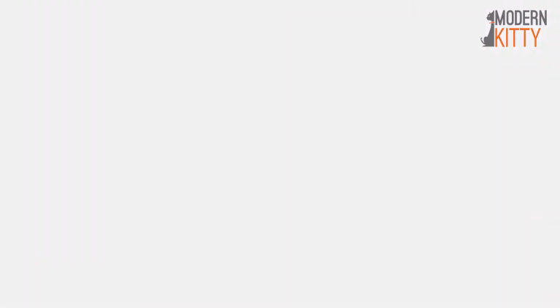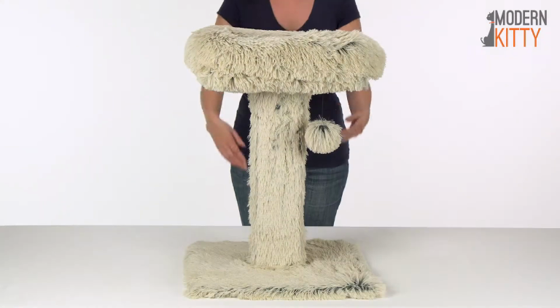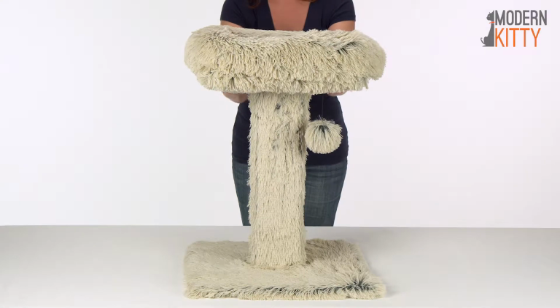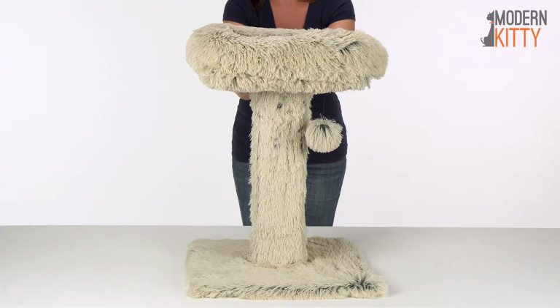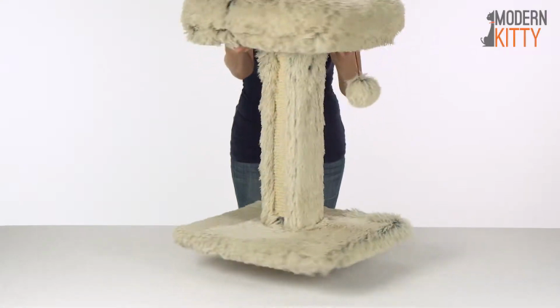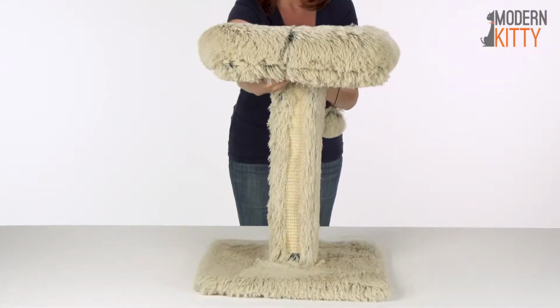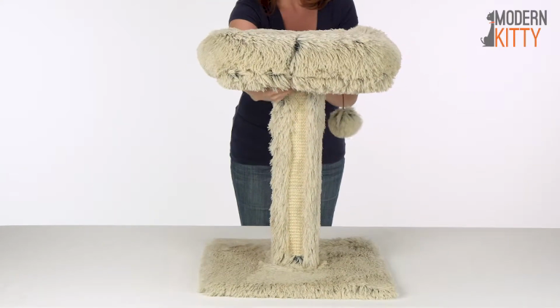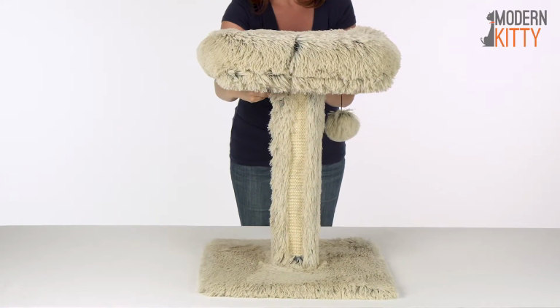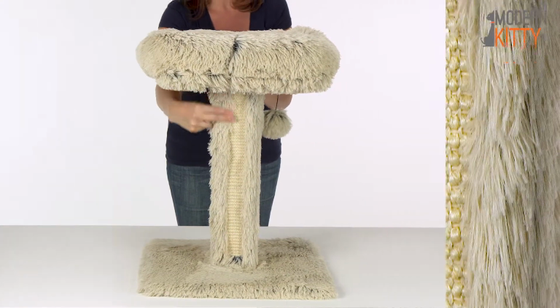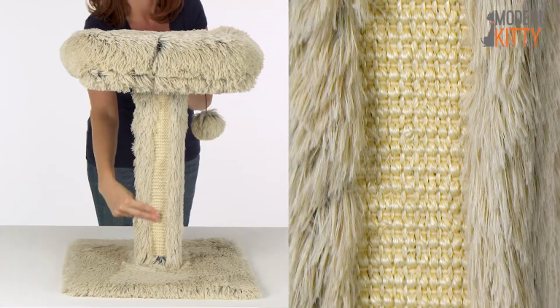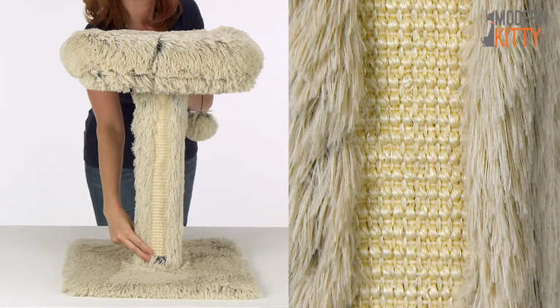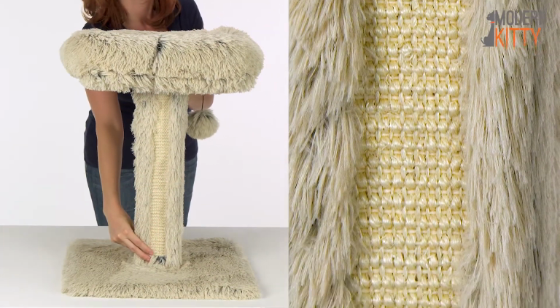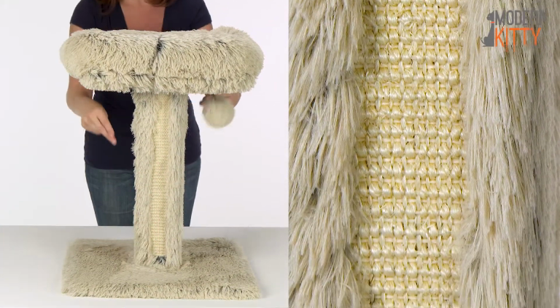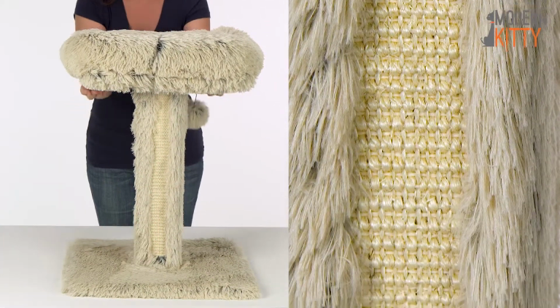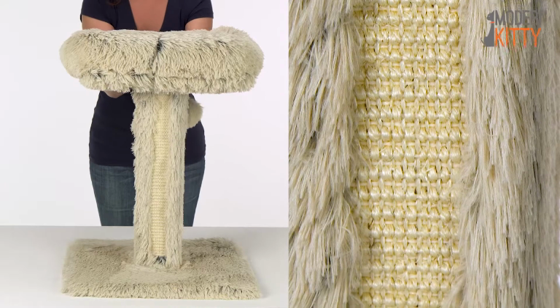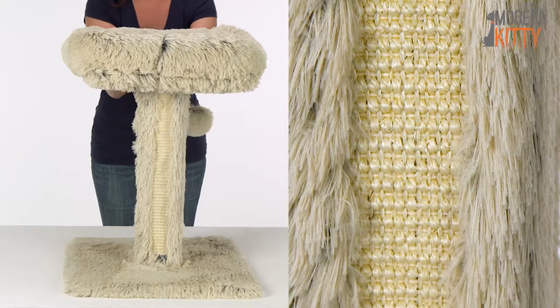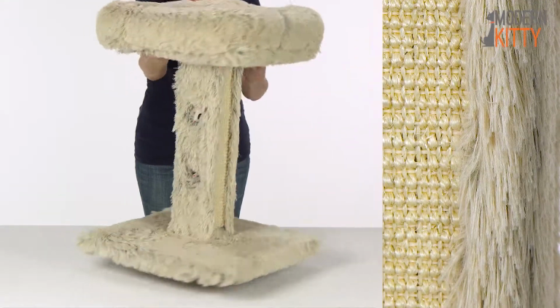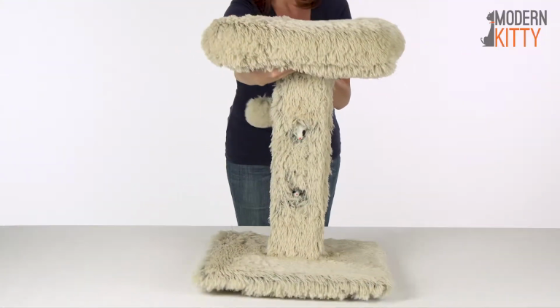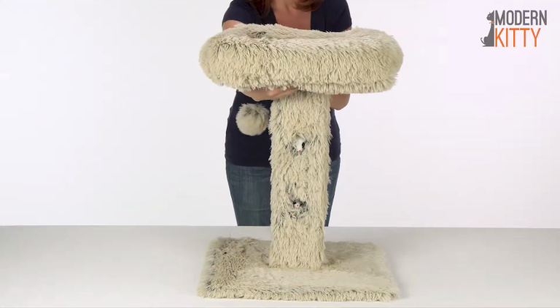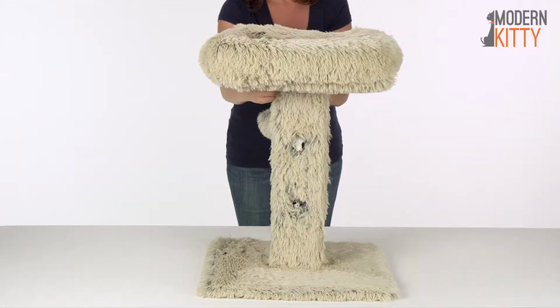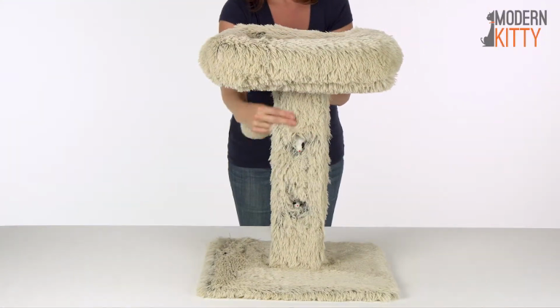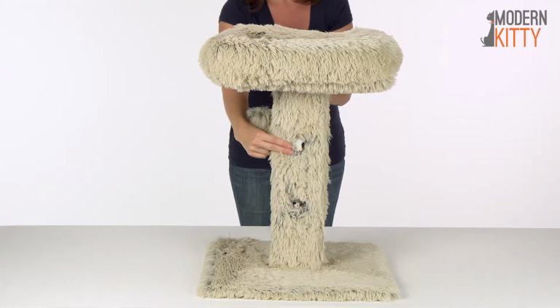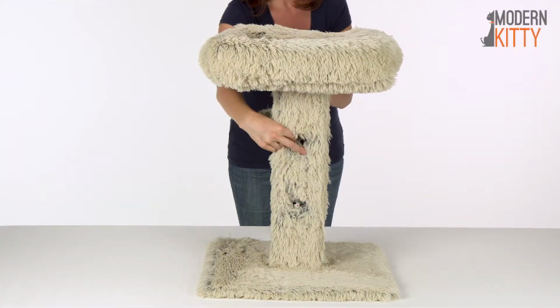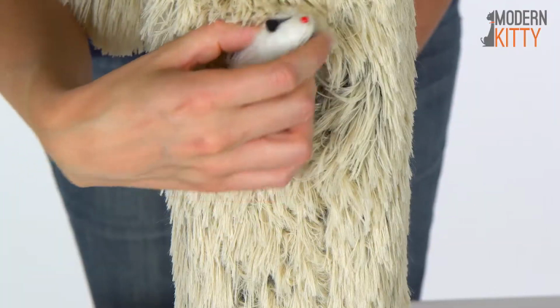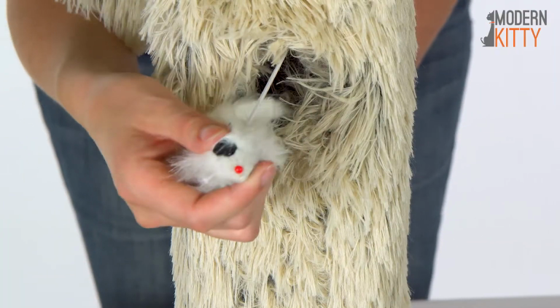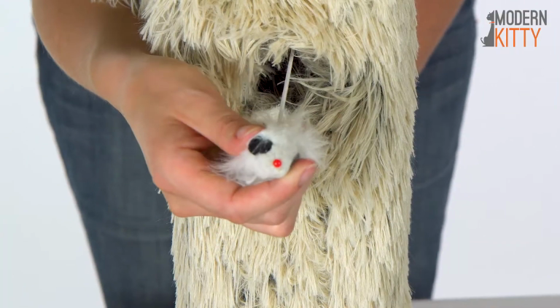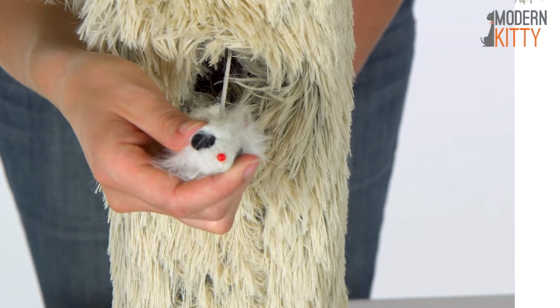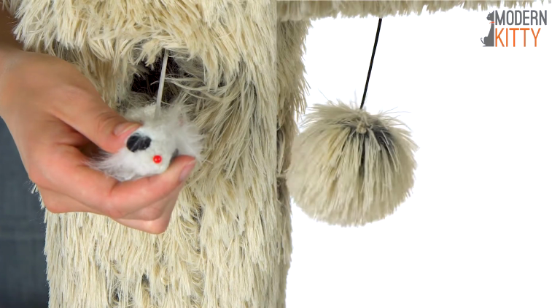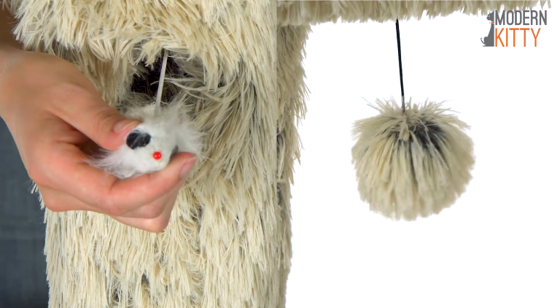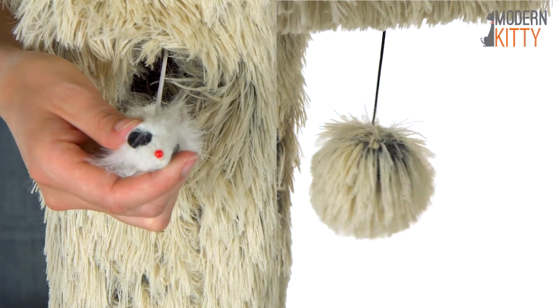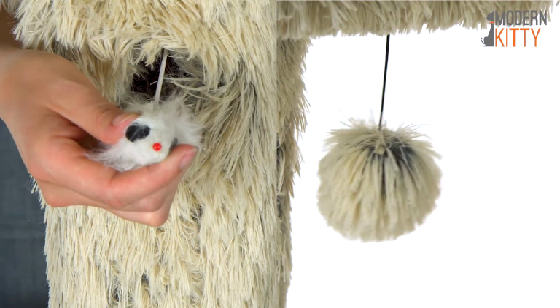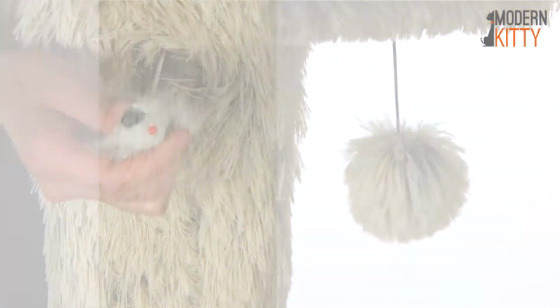Two sides of the CatPost feature a sisal surface to encourage scratching so your furniture remains off your kitty's radar. And it has two hidden peekaboo mouse toys waiting to be discovered, as well as a hanging plush ball that is begging to be played with.